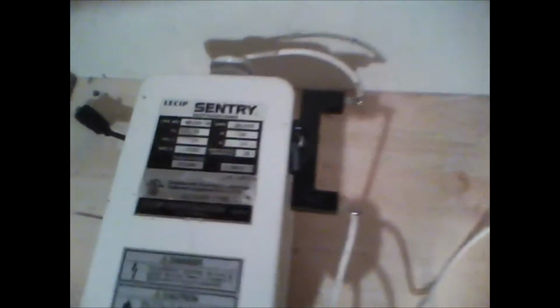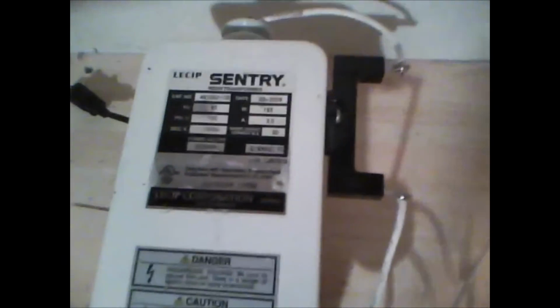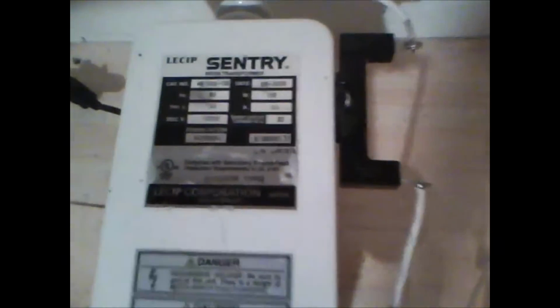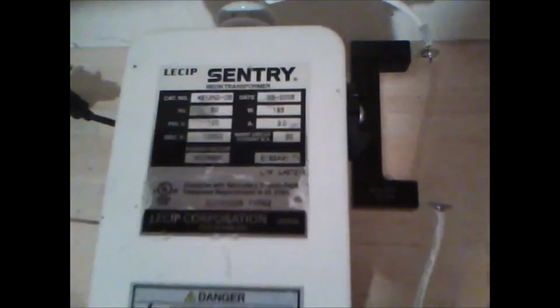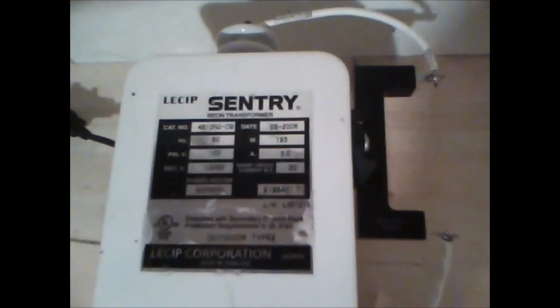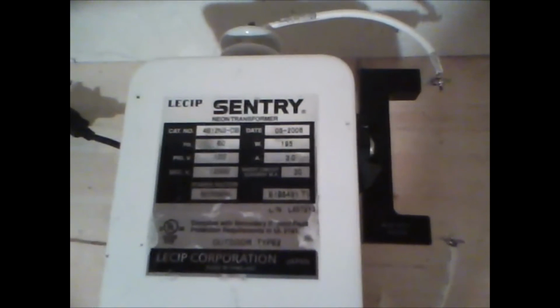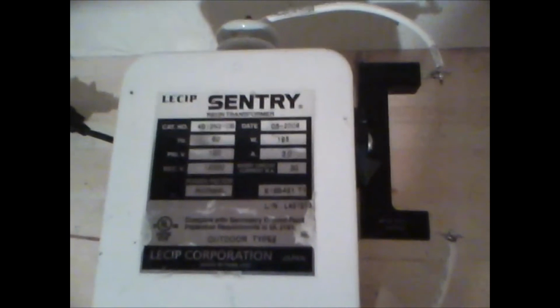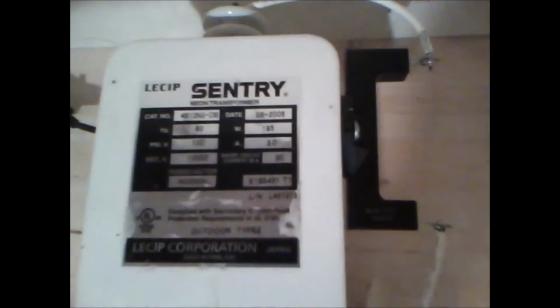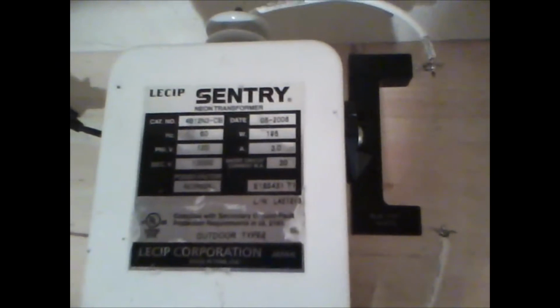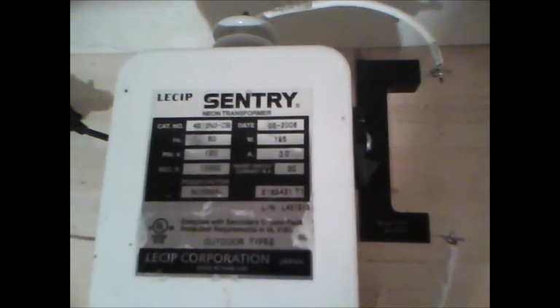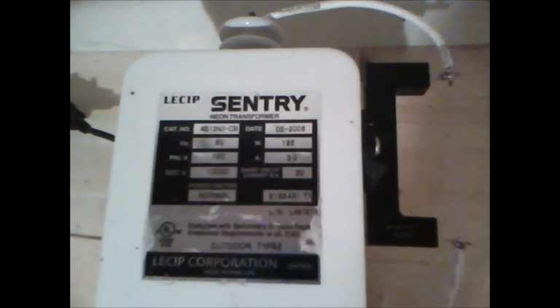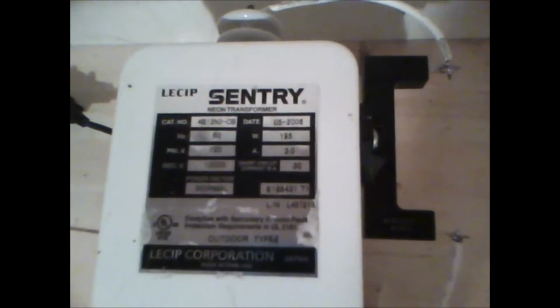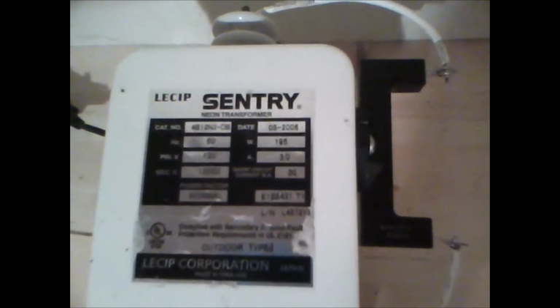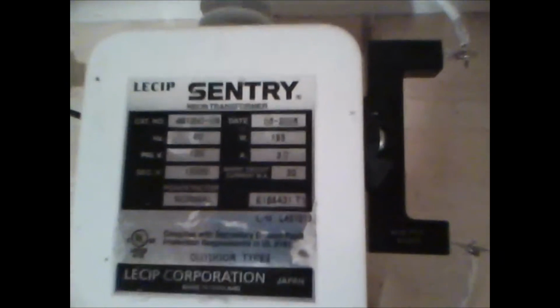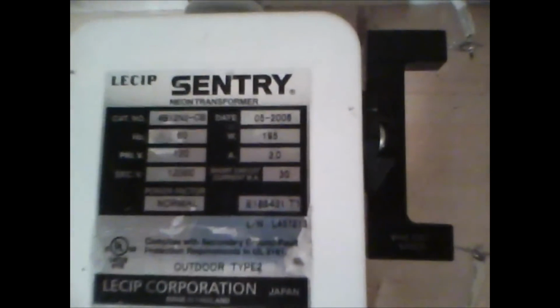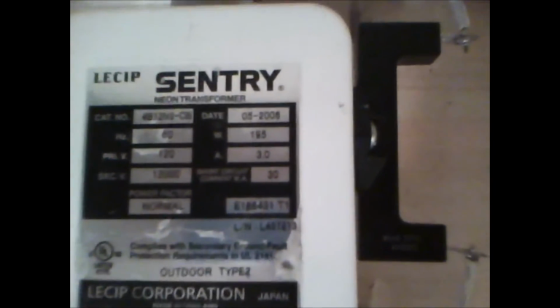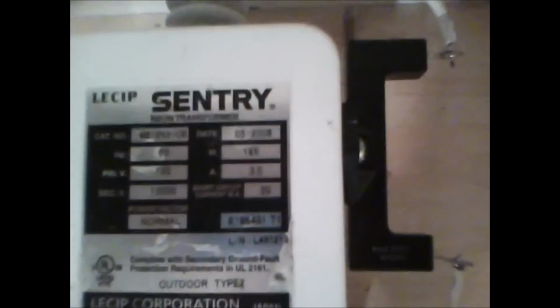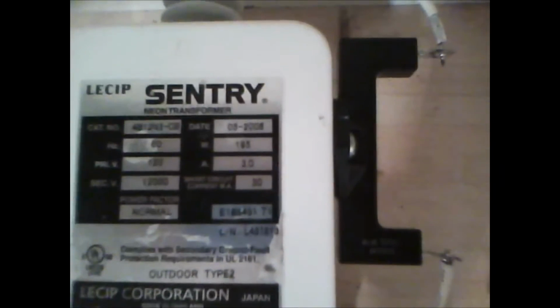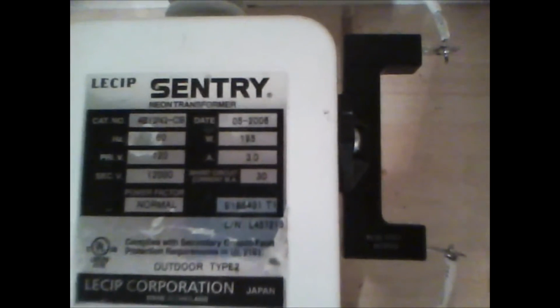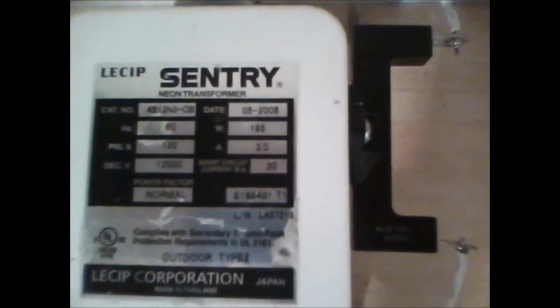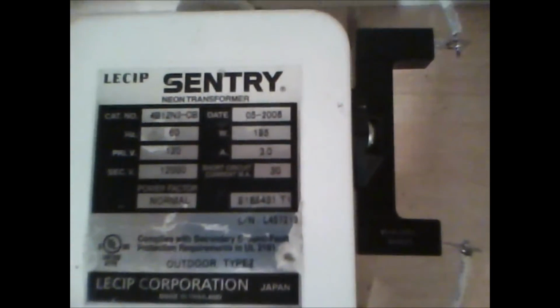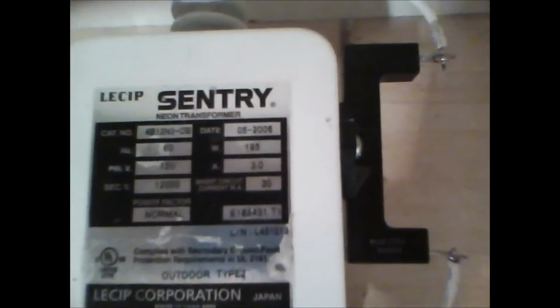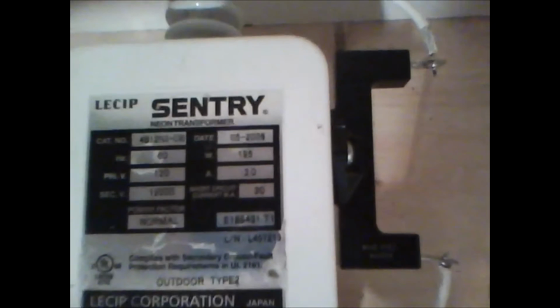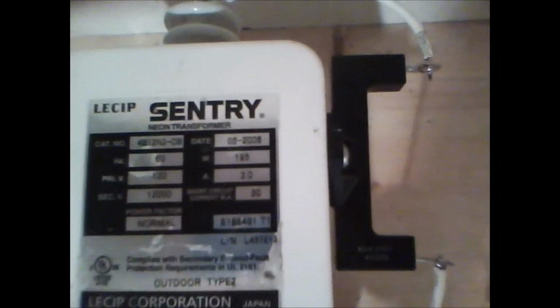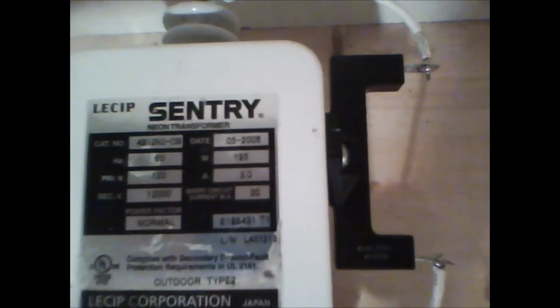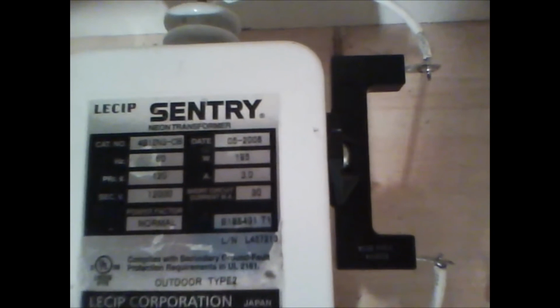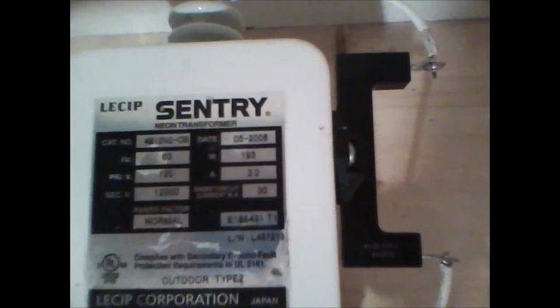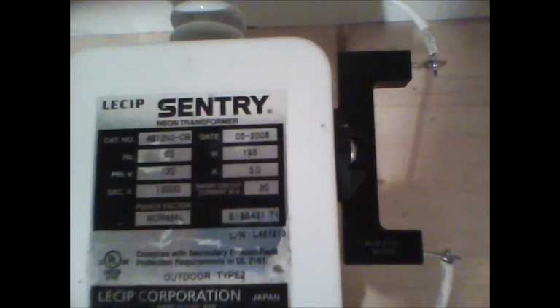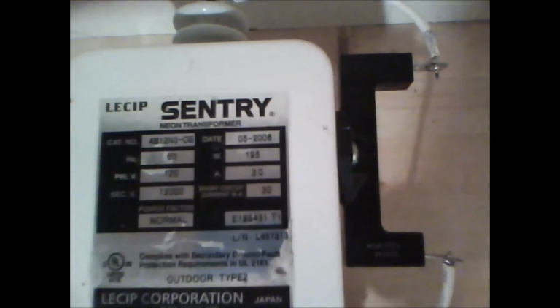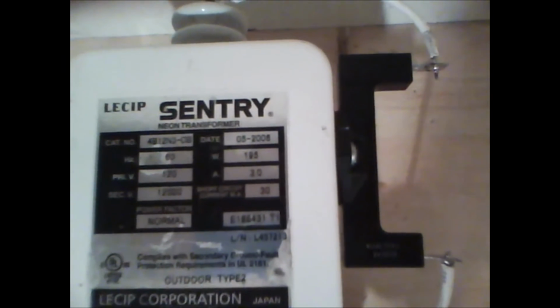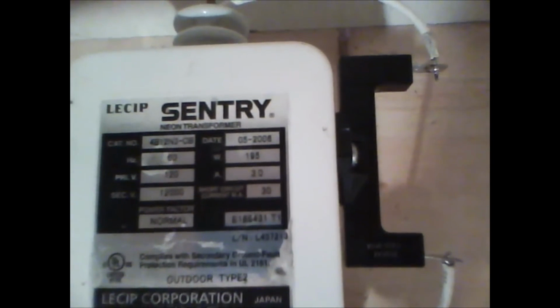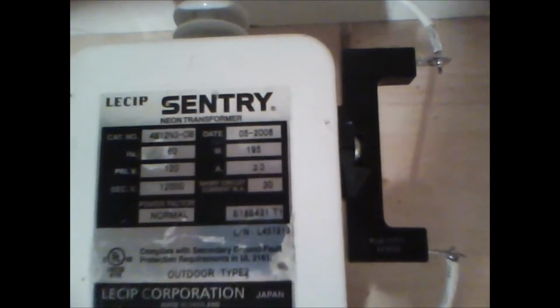One of the things here is the transformer. It's a neon sign transformer. It's 120 volt input, 3 amps, 195 watts.